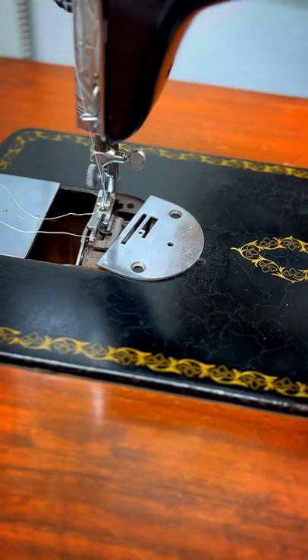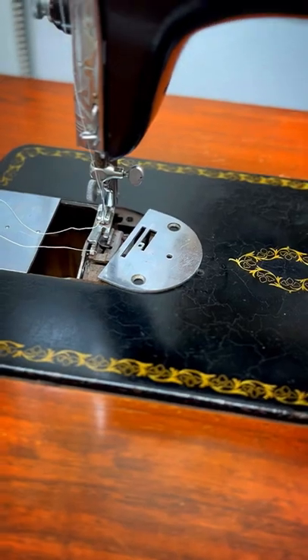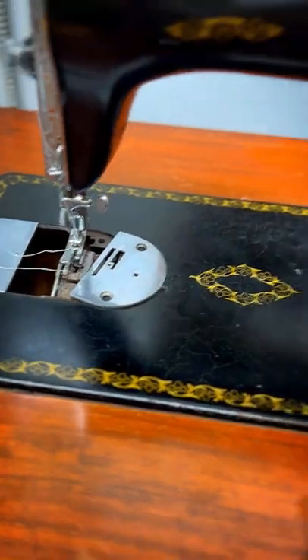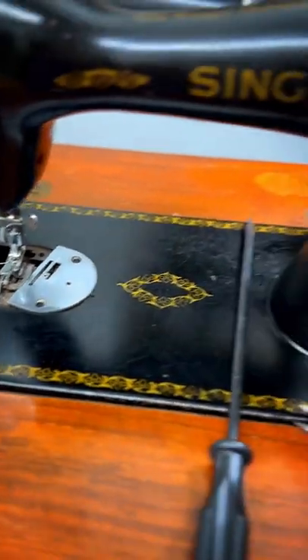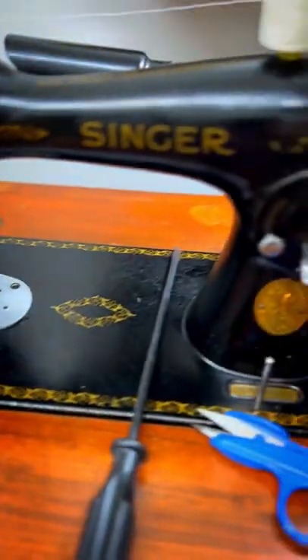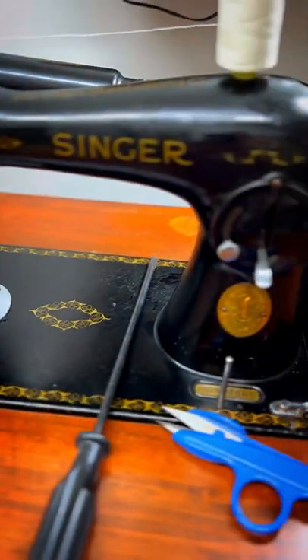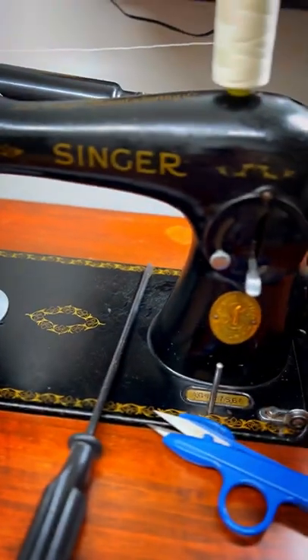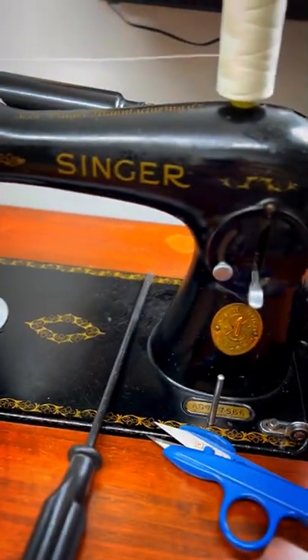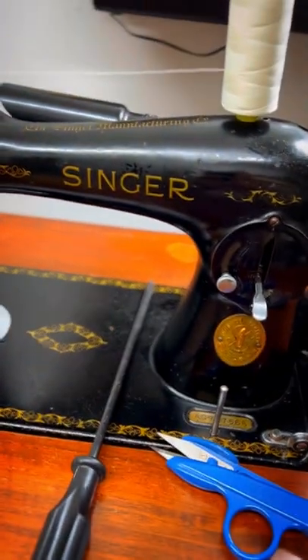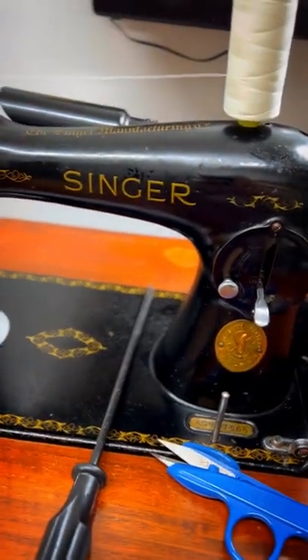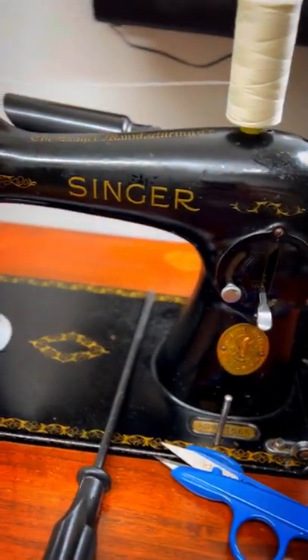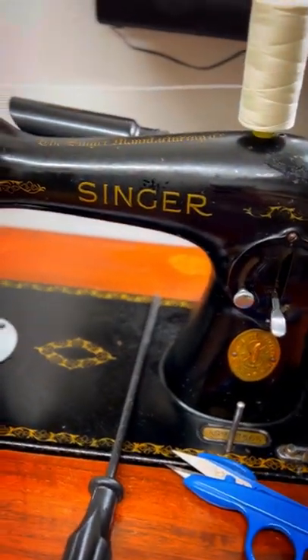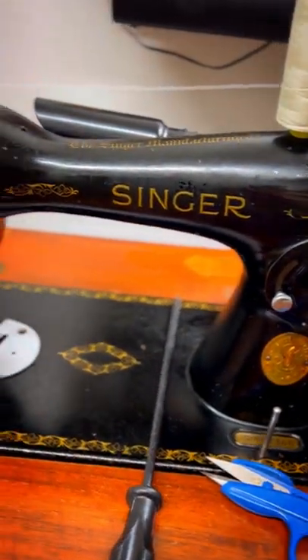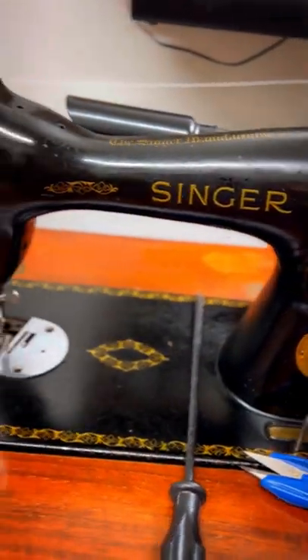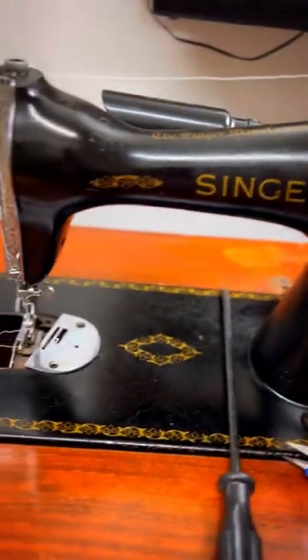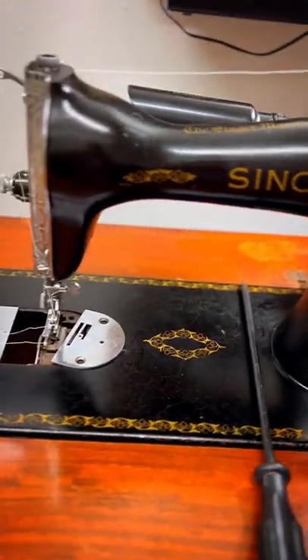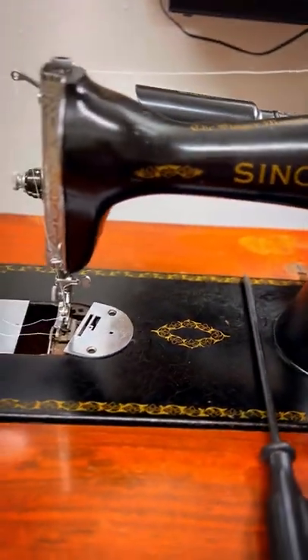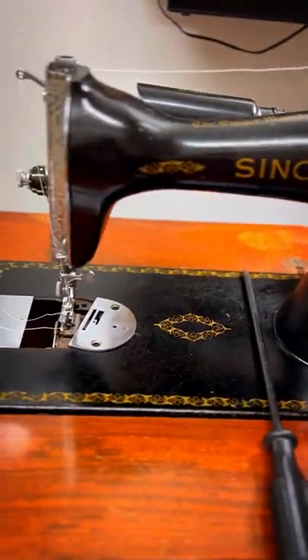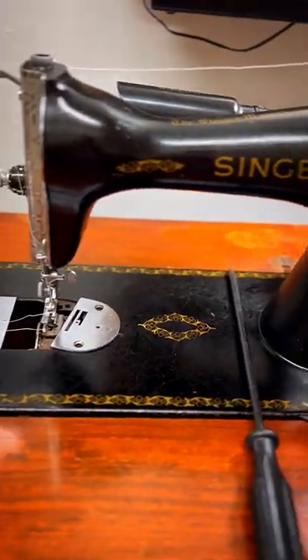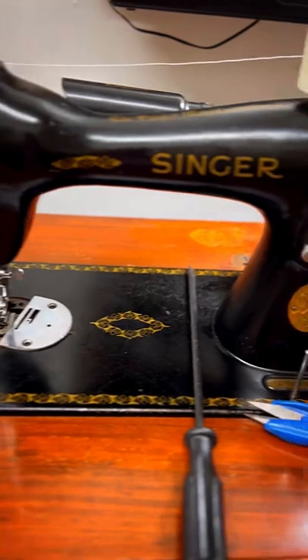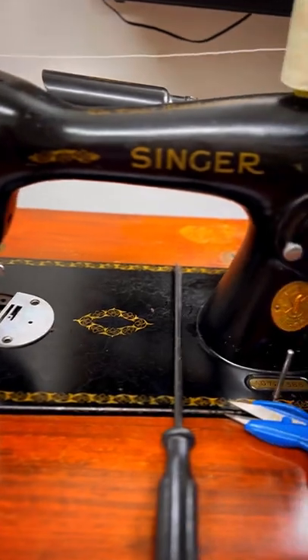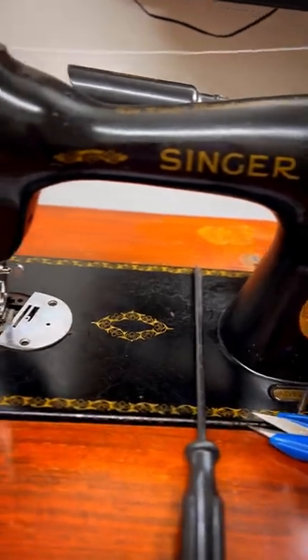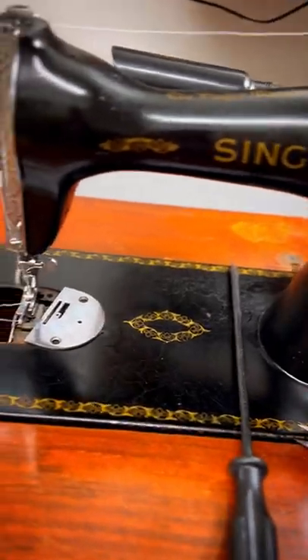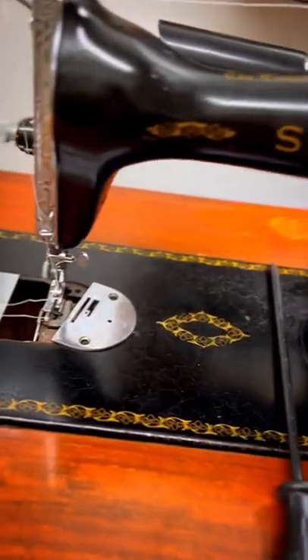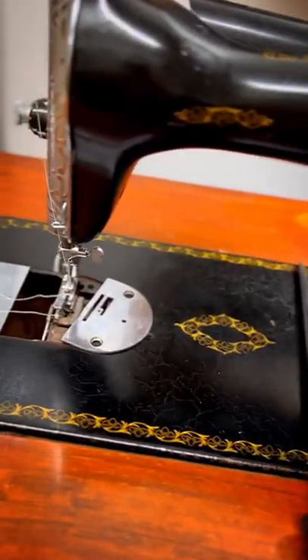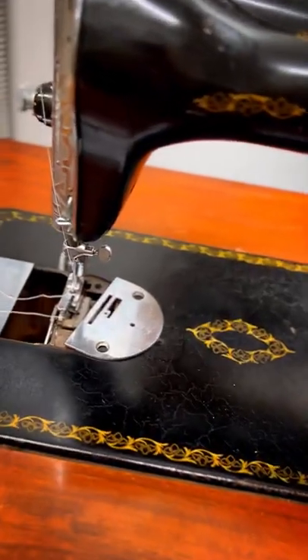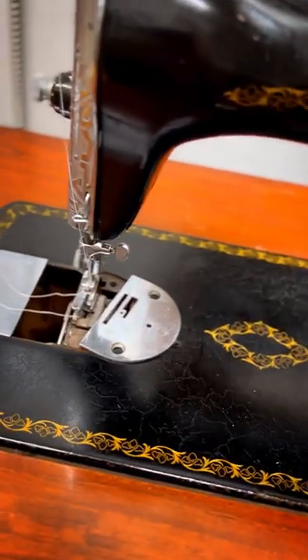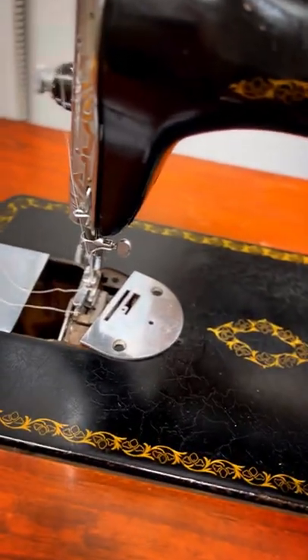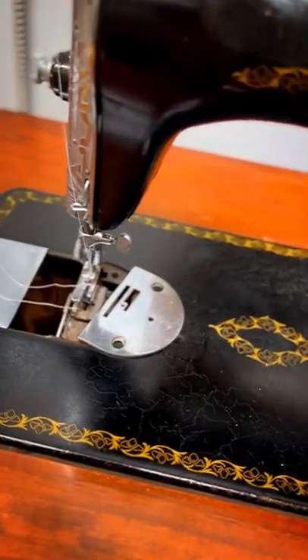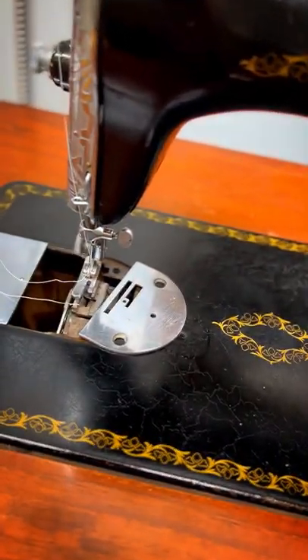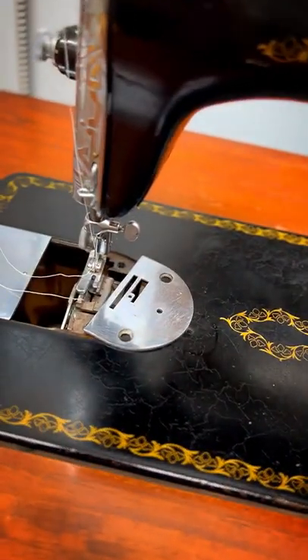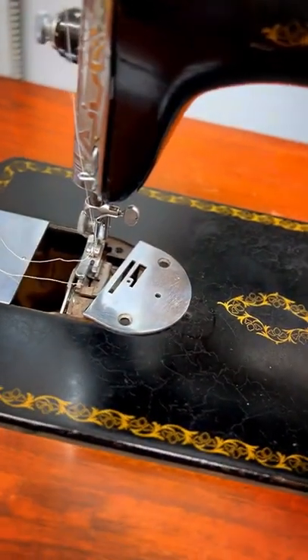A lot of you have asked for a very simple way to convert an antique Singer into a free motion machine for bridal sewing.